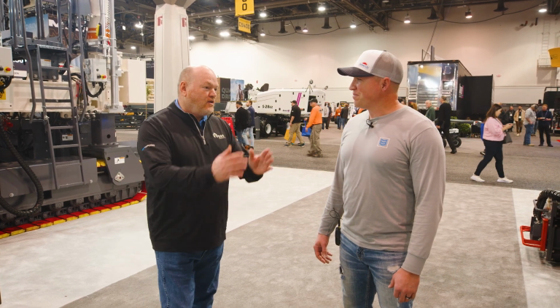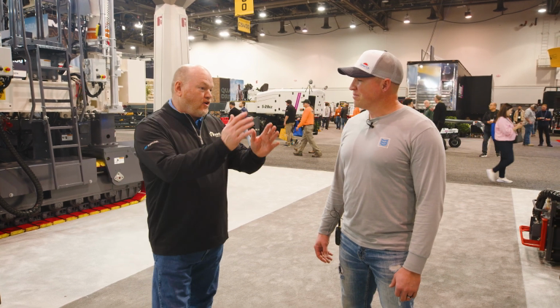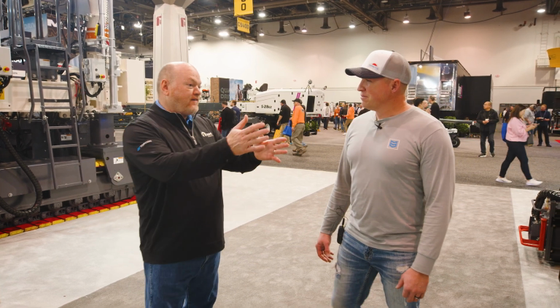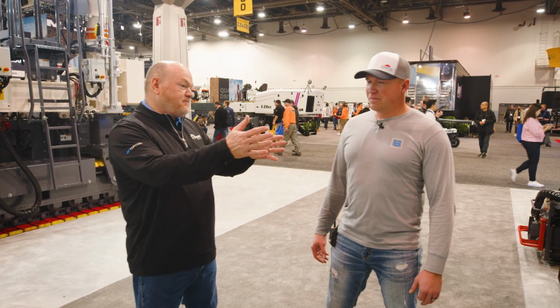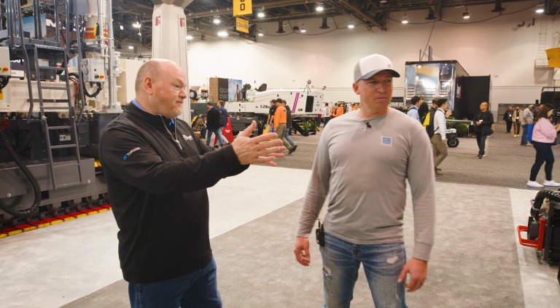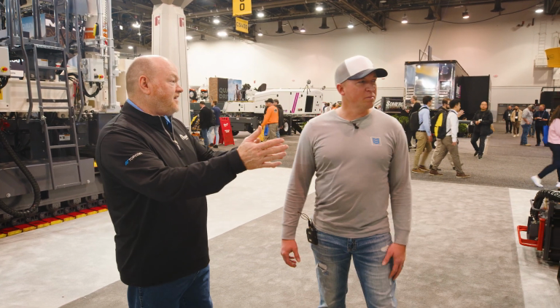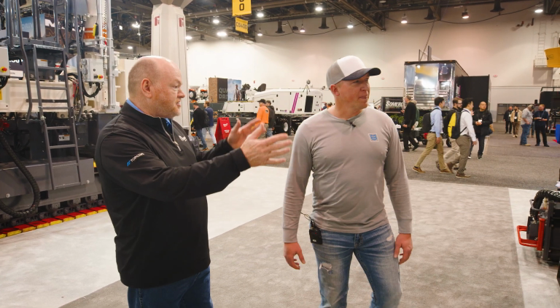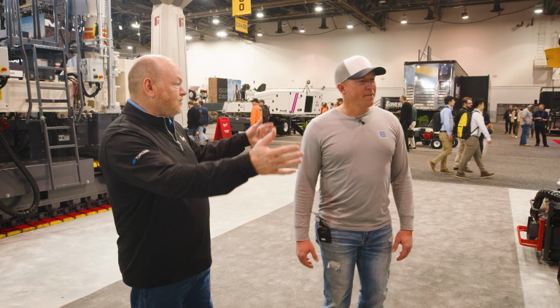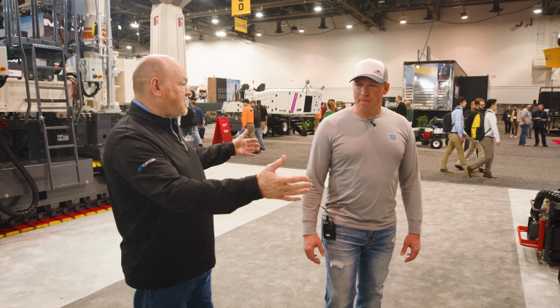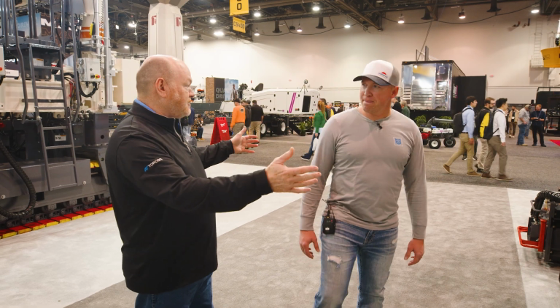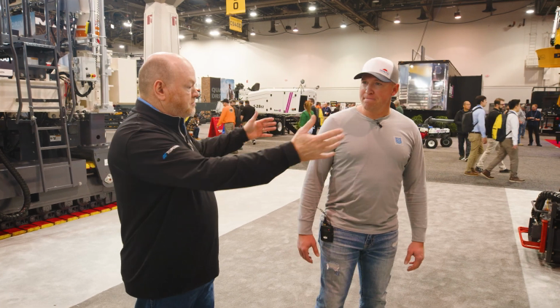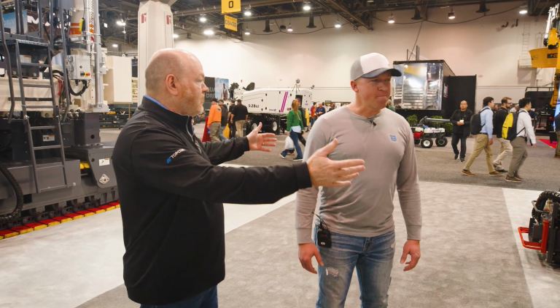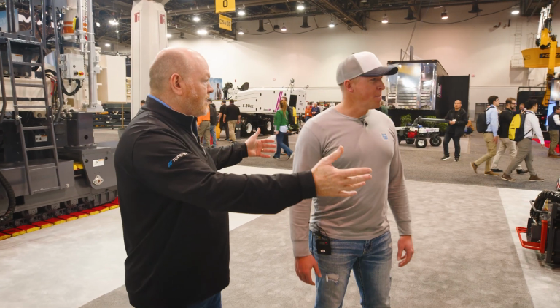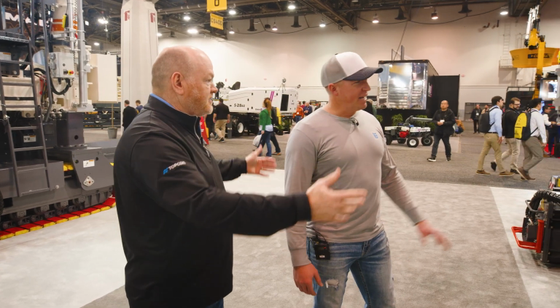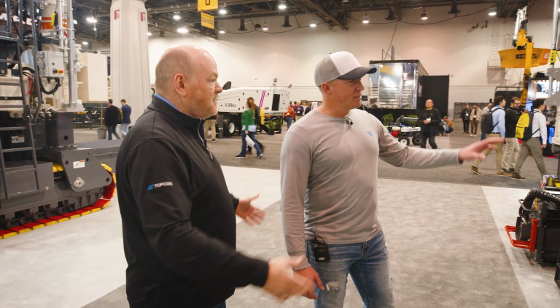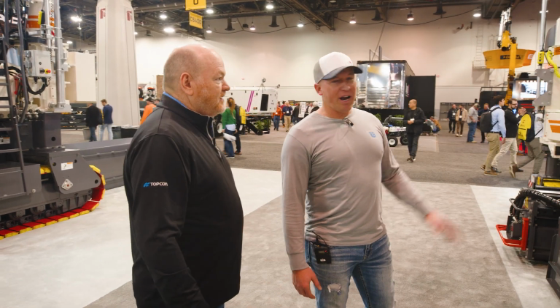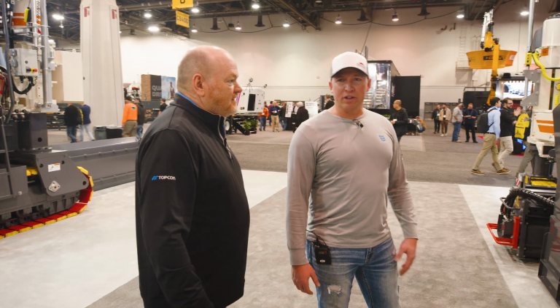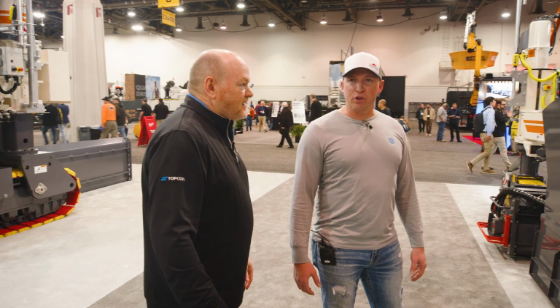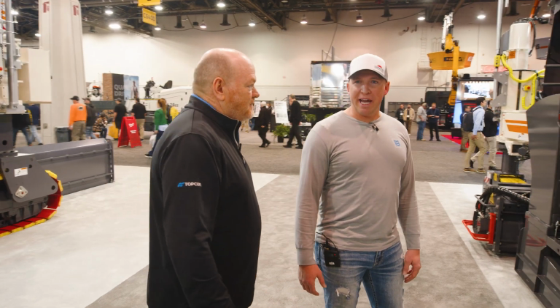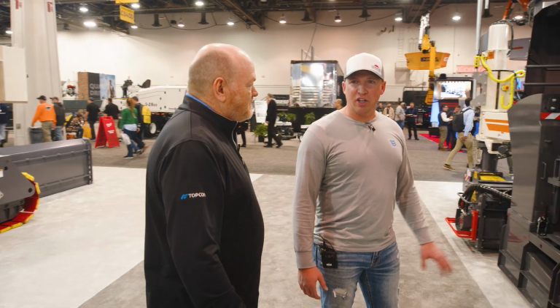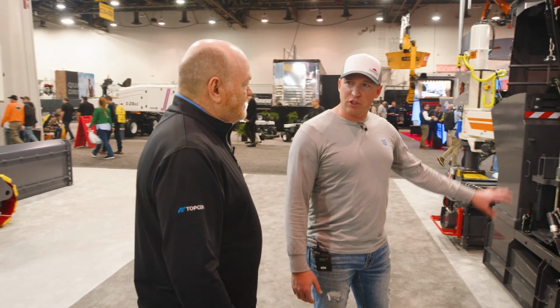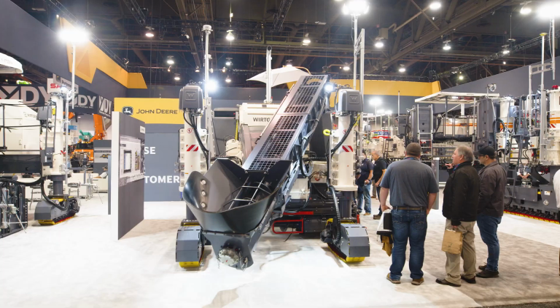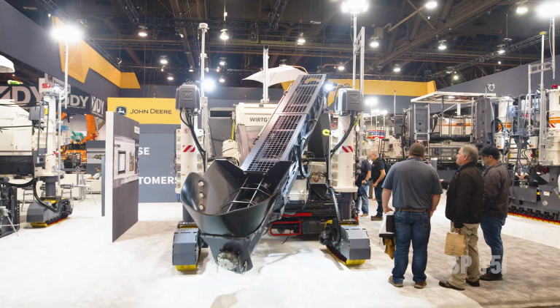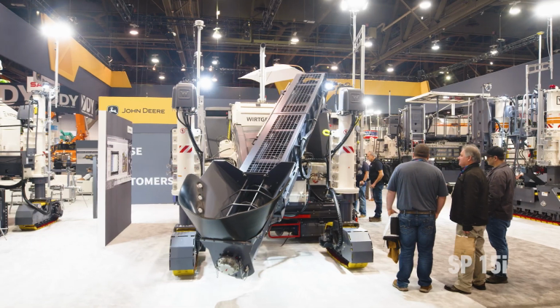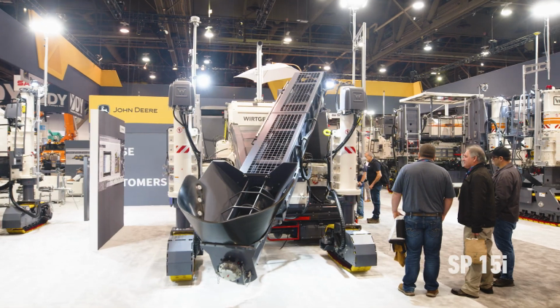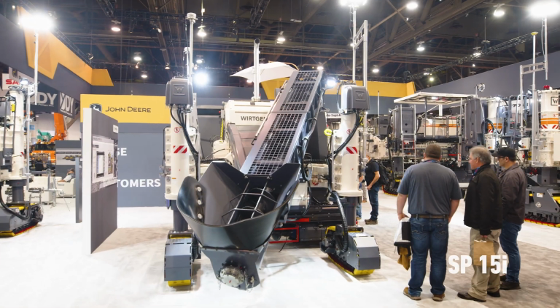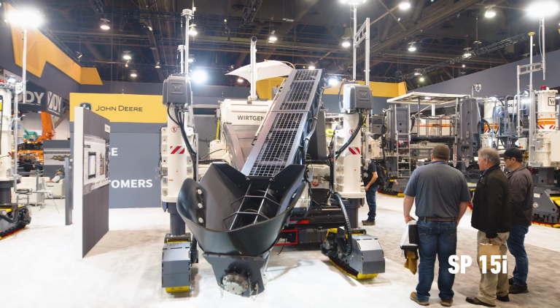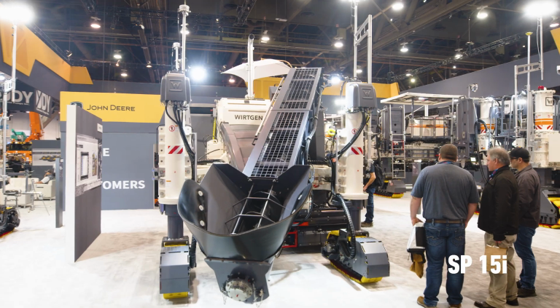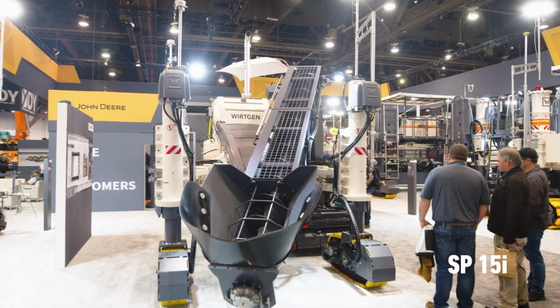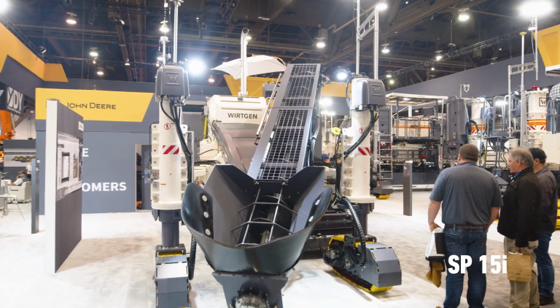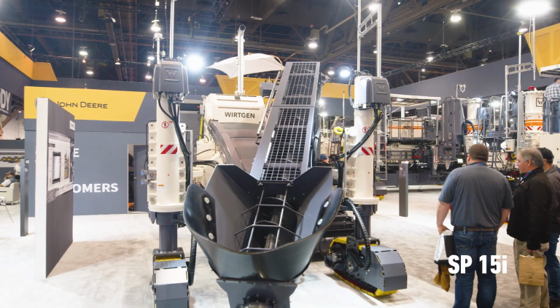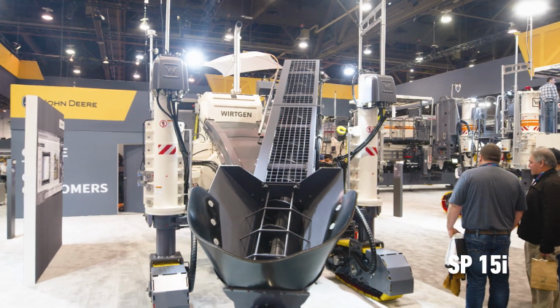You have an SP-15 just like the one we're standing next to. This is a brand new one. Yeah, this is a brand new one. There are a few changes on this one that have come about through a lot of customer input.